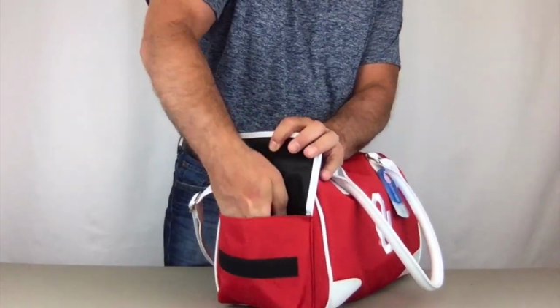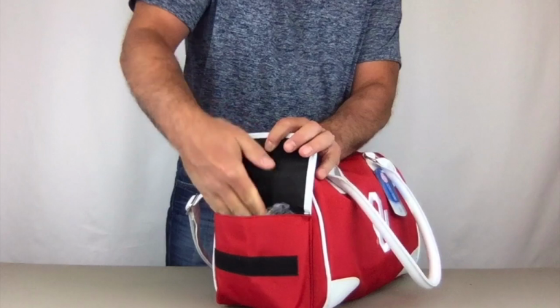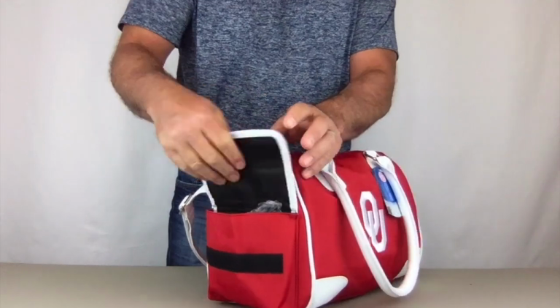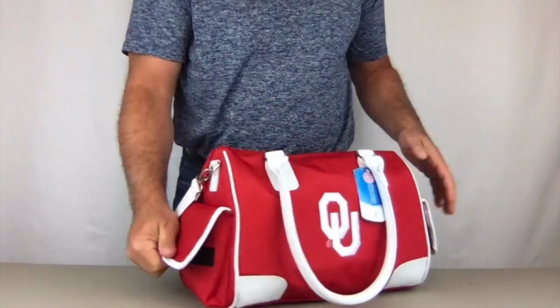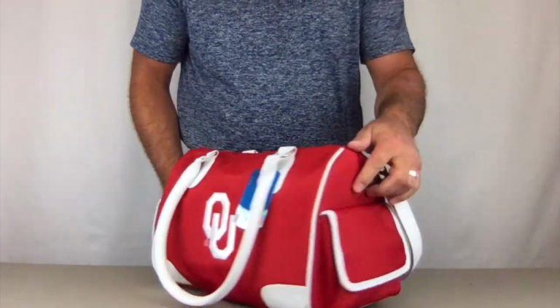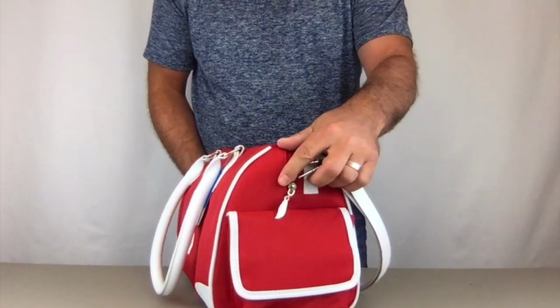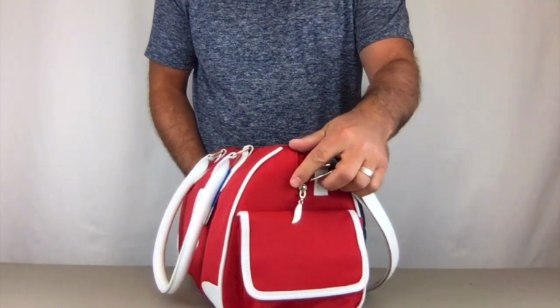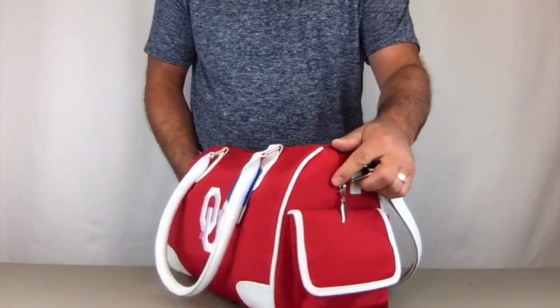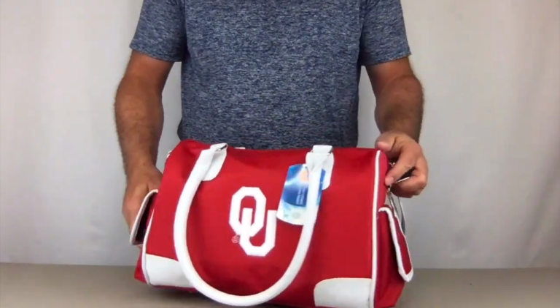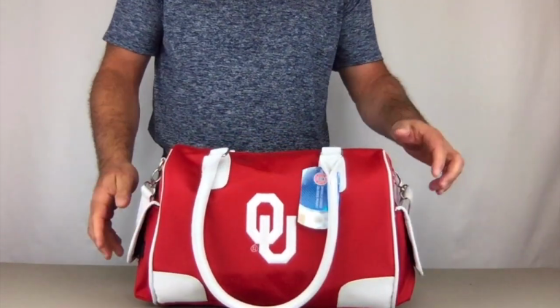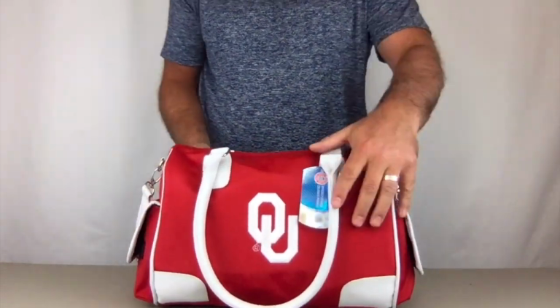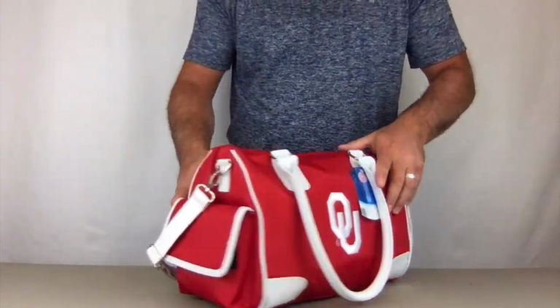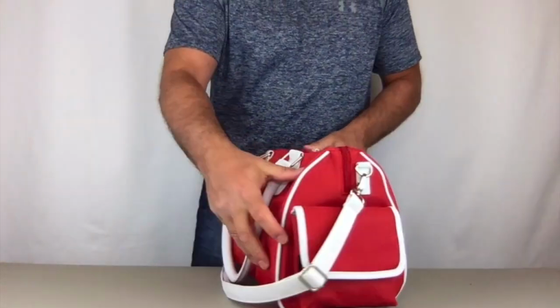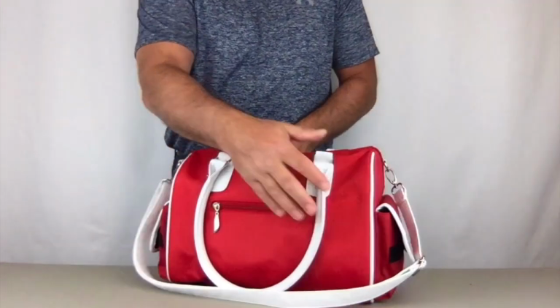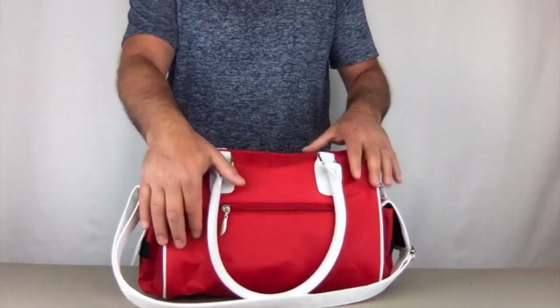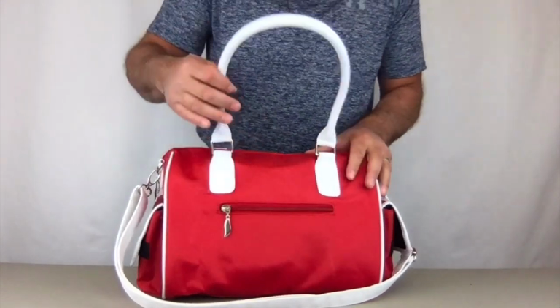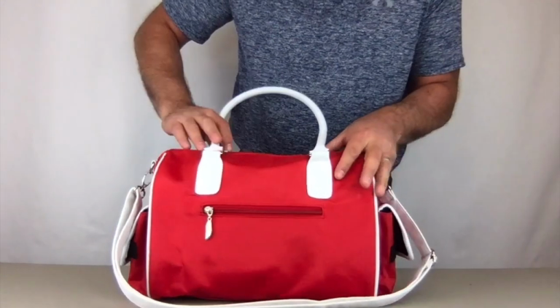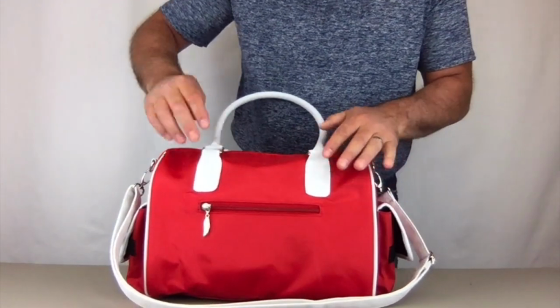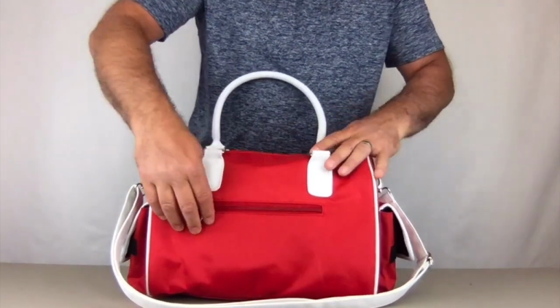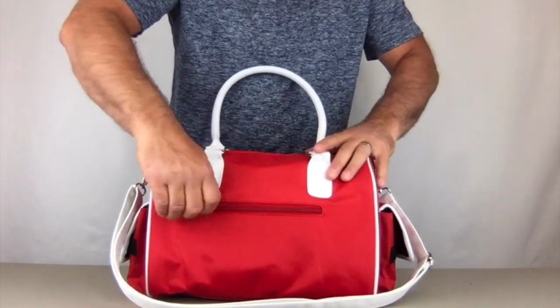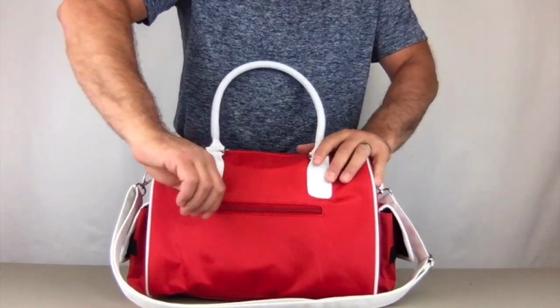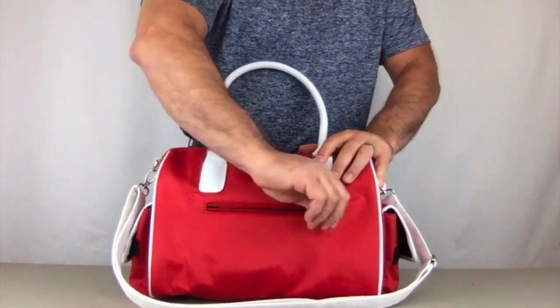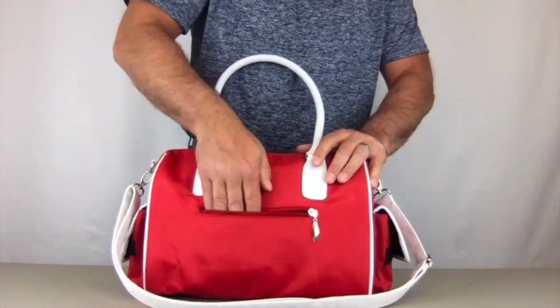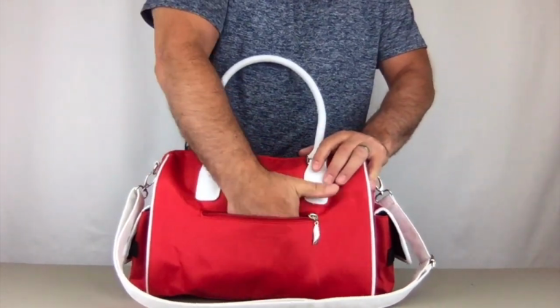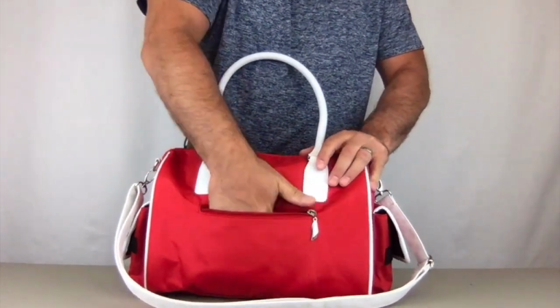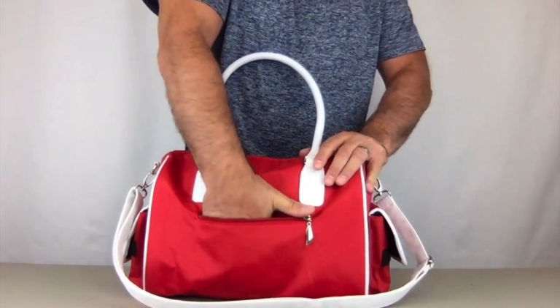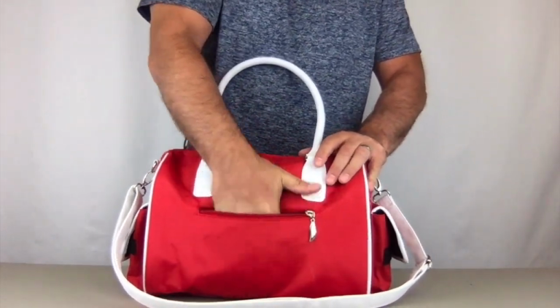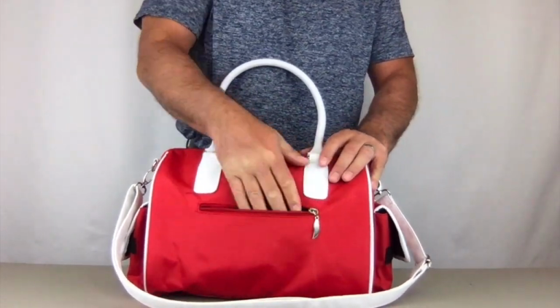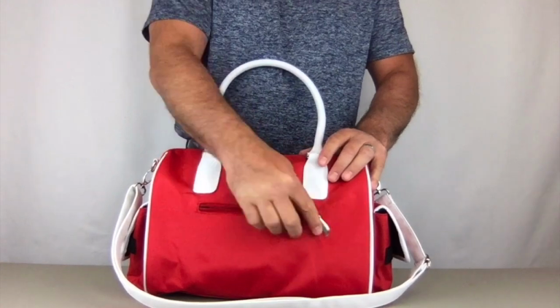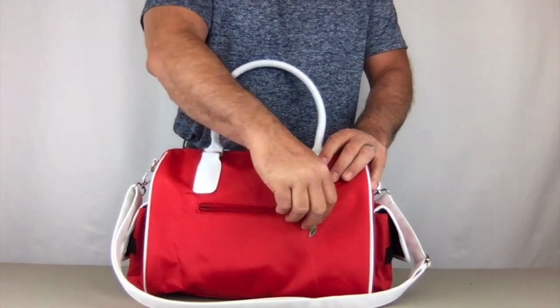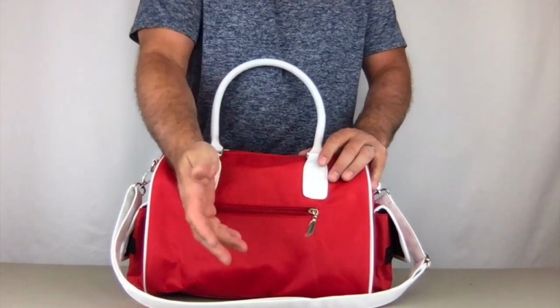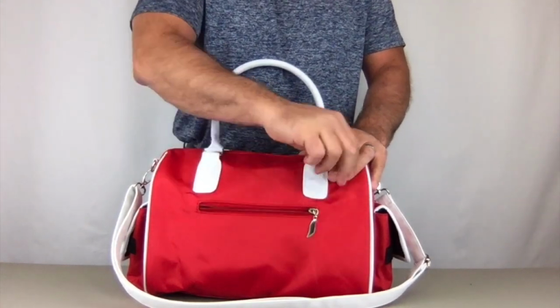On the outside there are two good-sized velcro pockets, one on either end, for quick access to items.